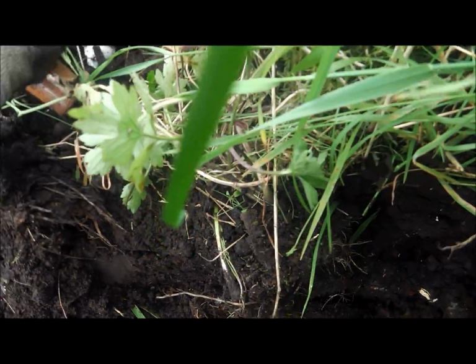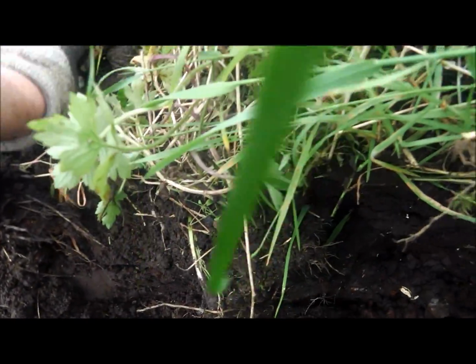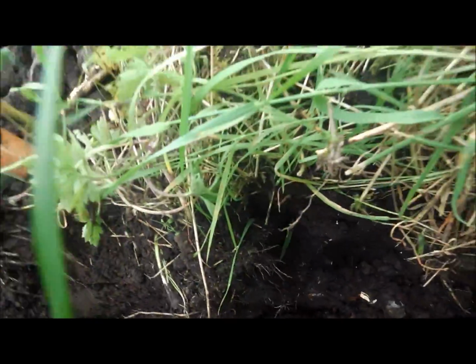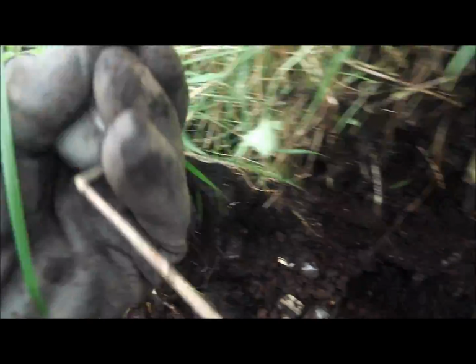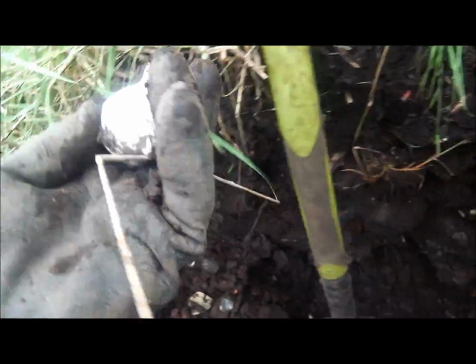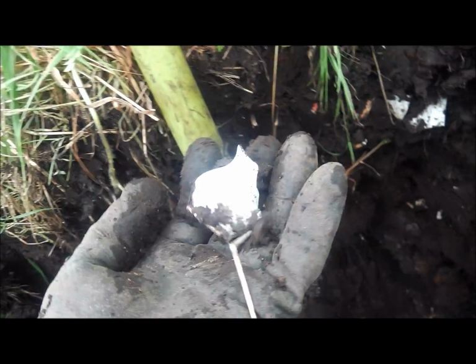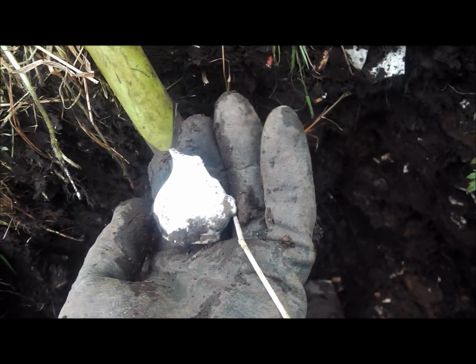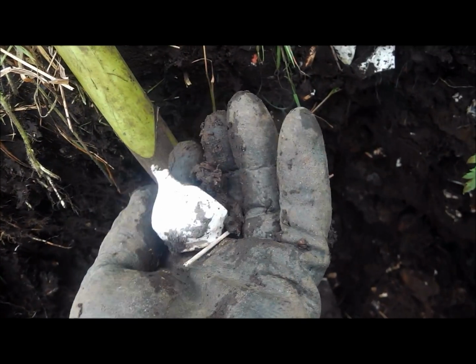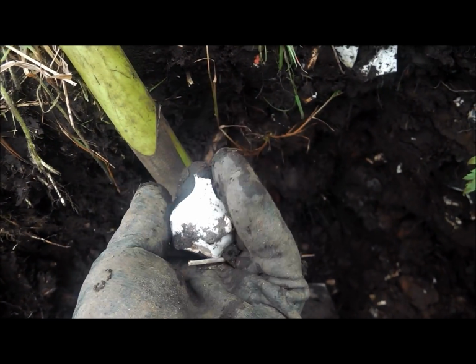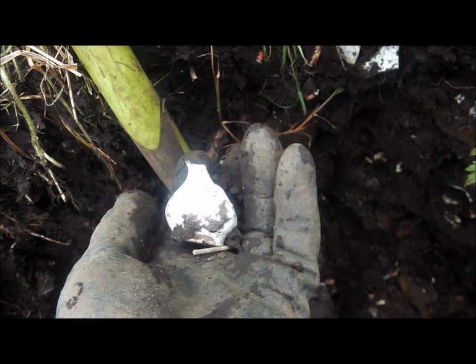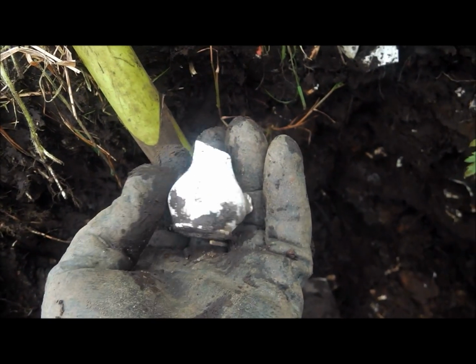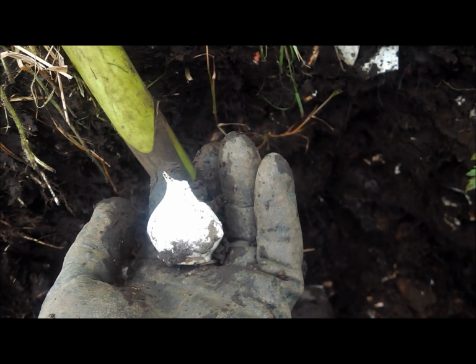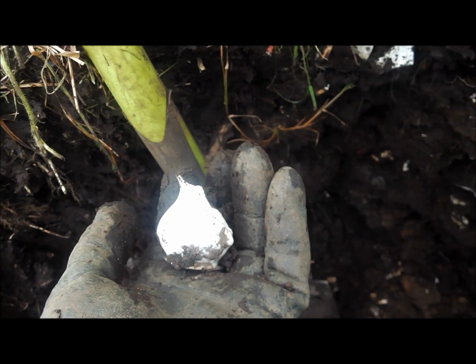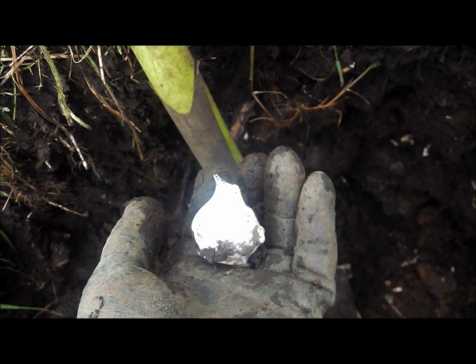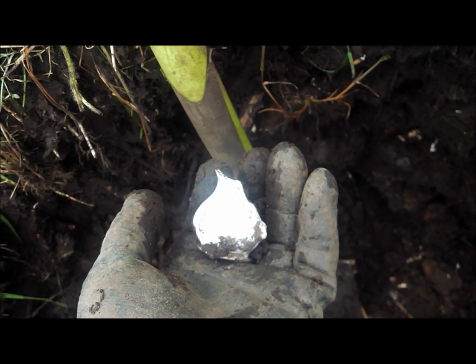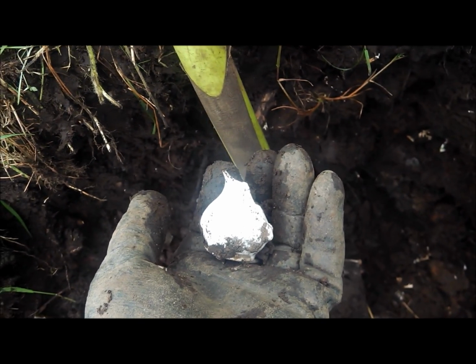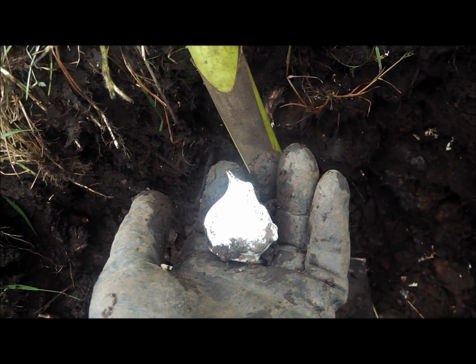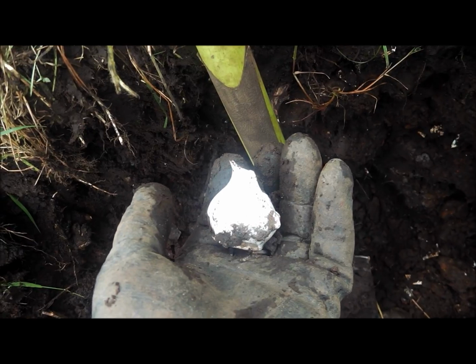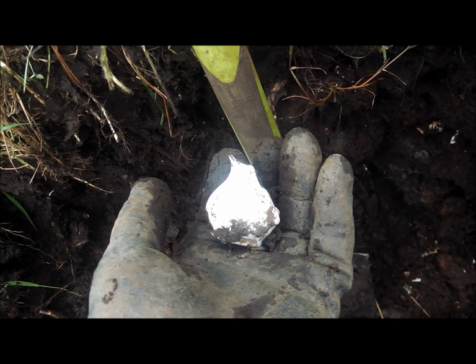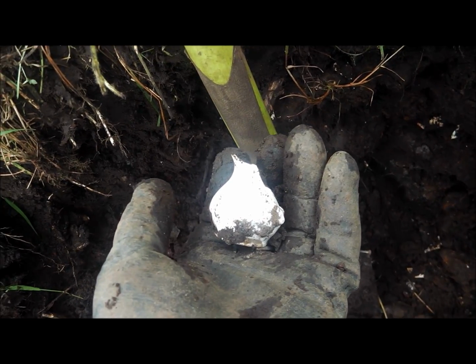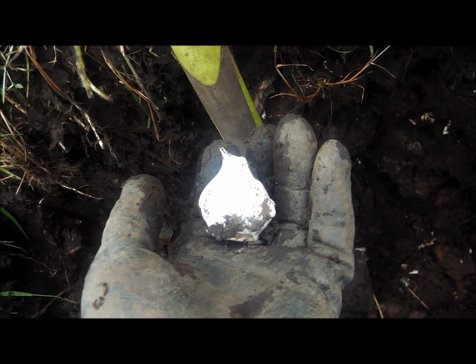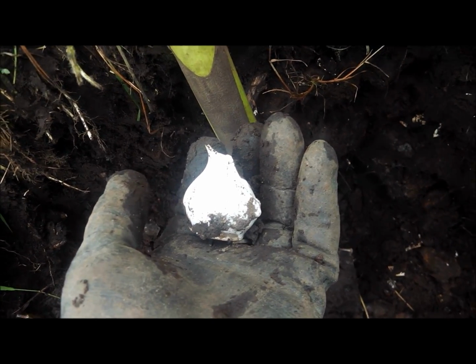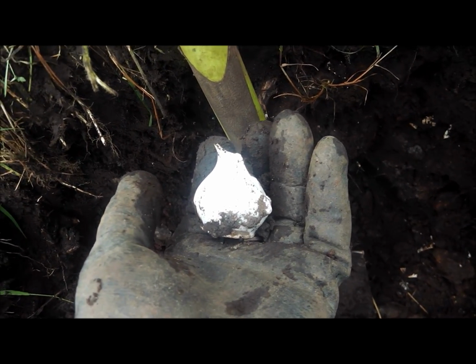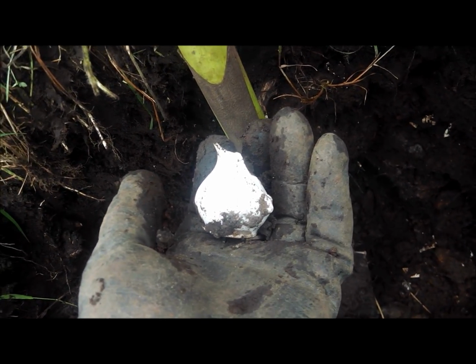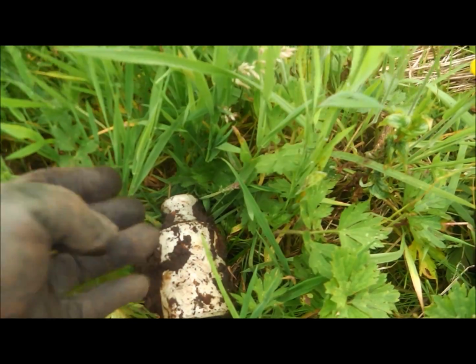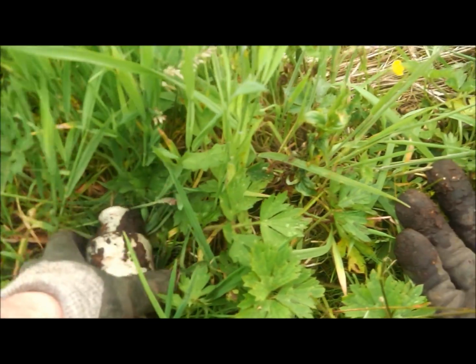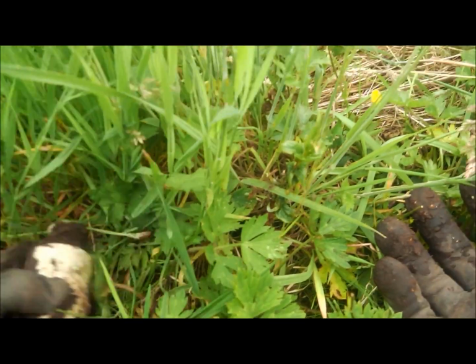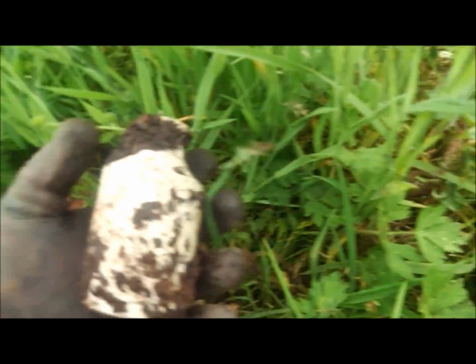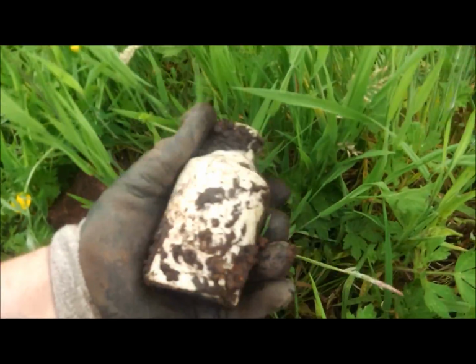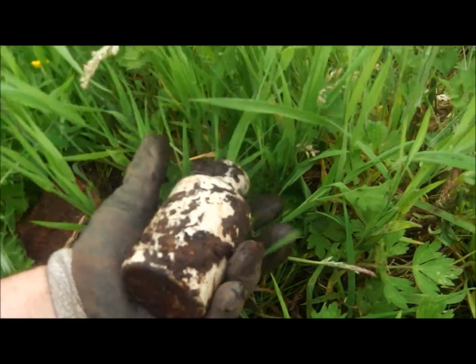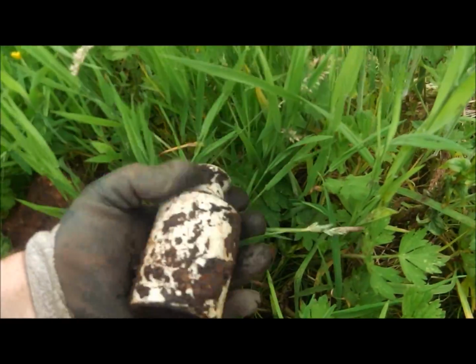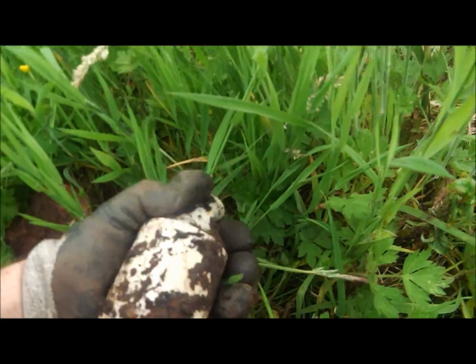This also came out and it looks like a wee milk jug off of like a kiddies' Victorian playset or something like that — an old milk jug. Just dug this one out. That's what you want — a little stoneware.